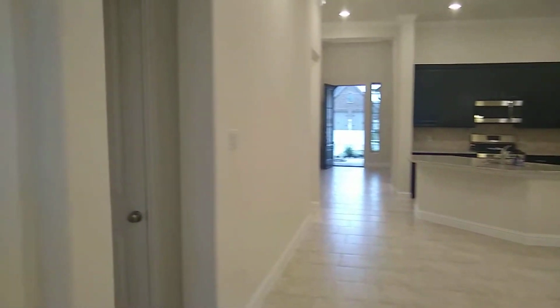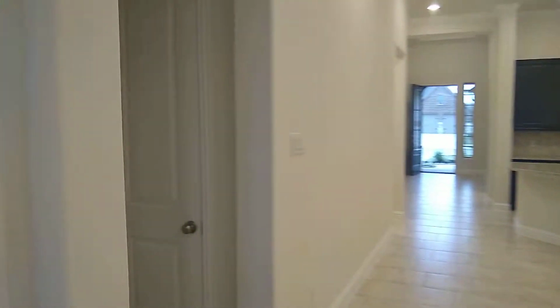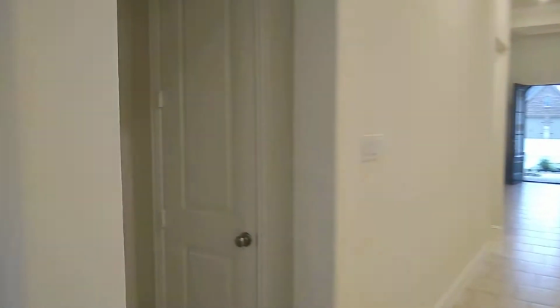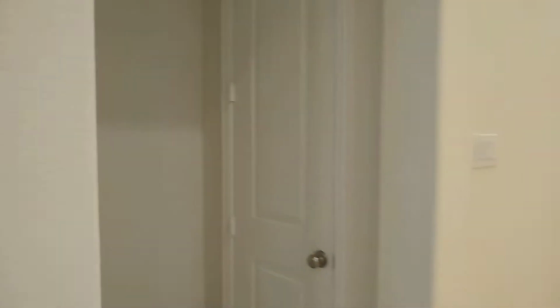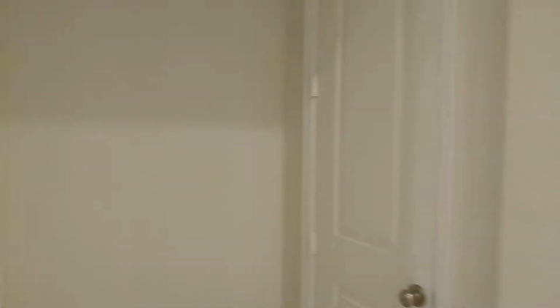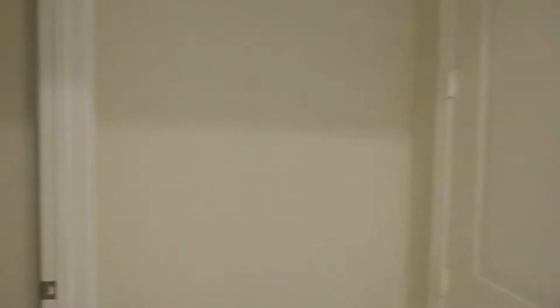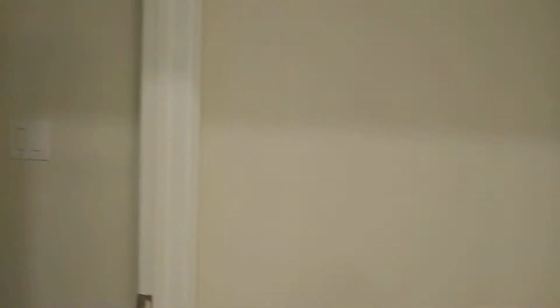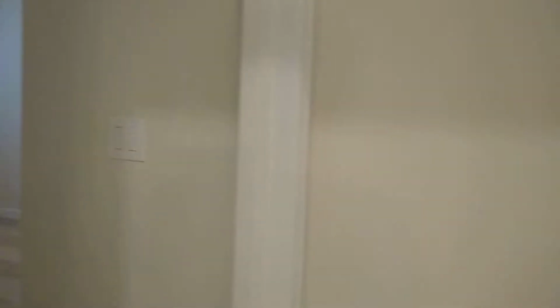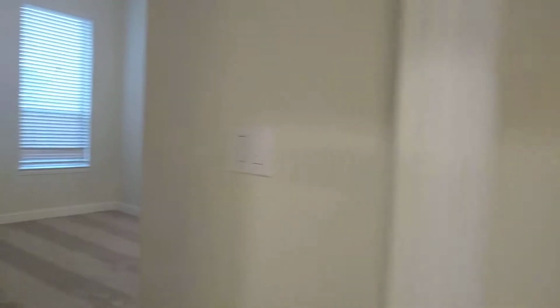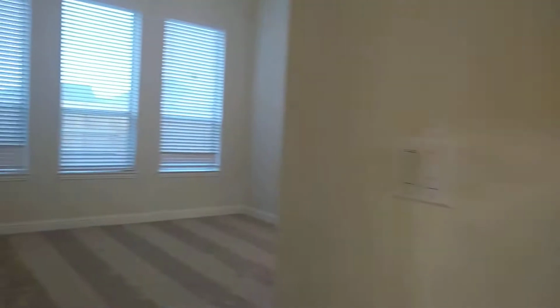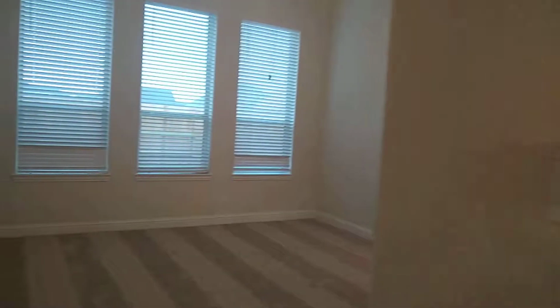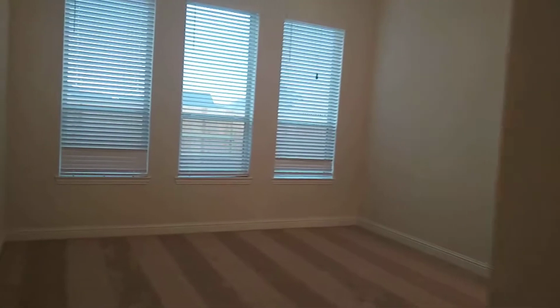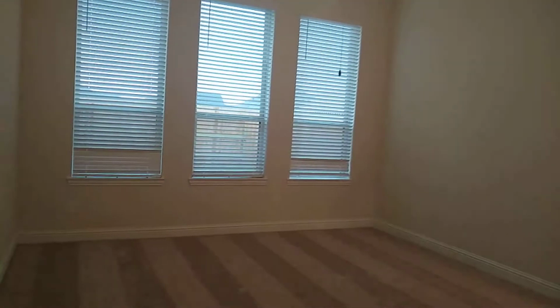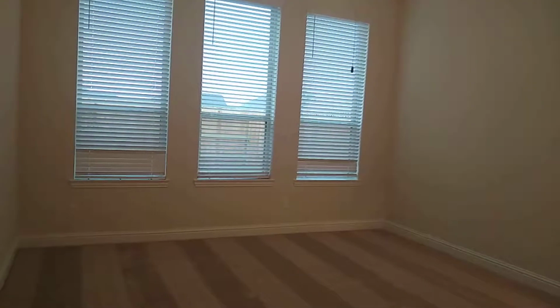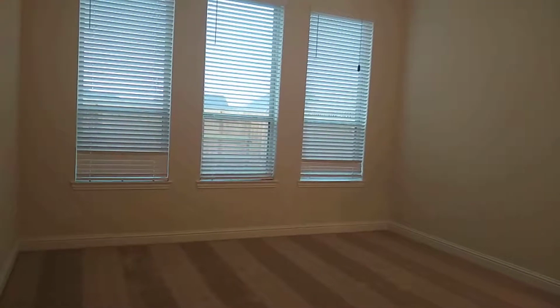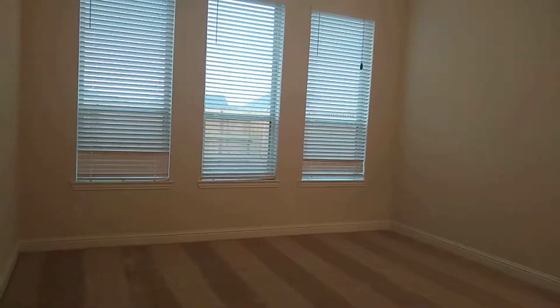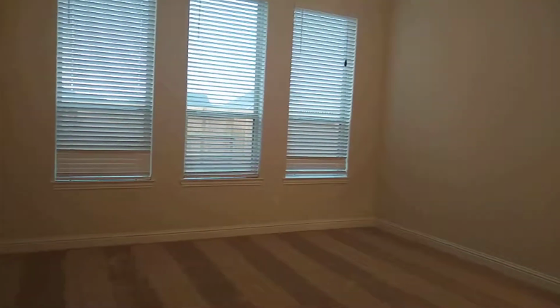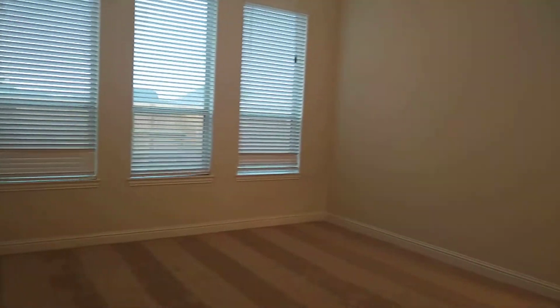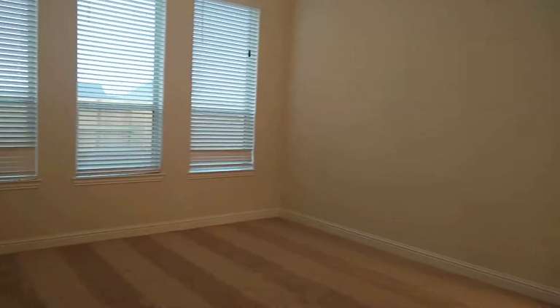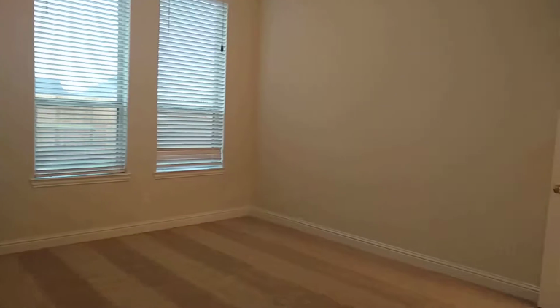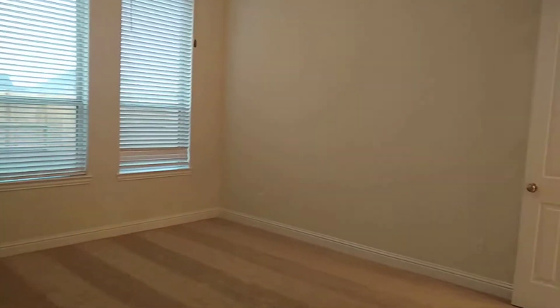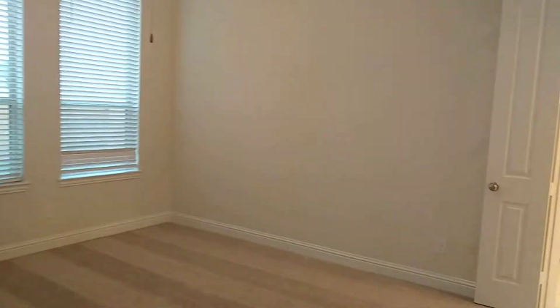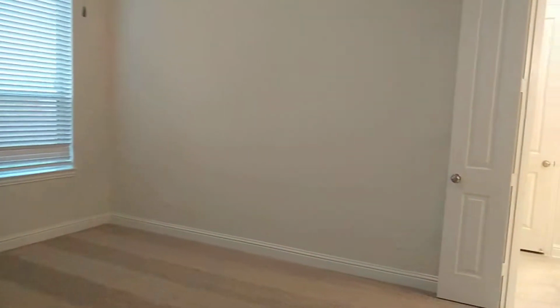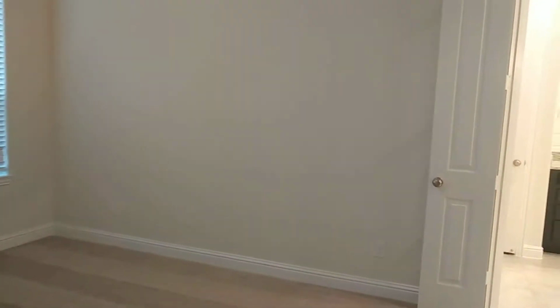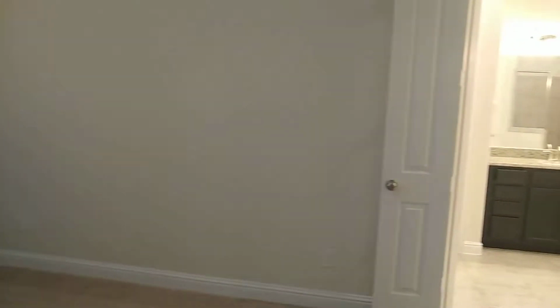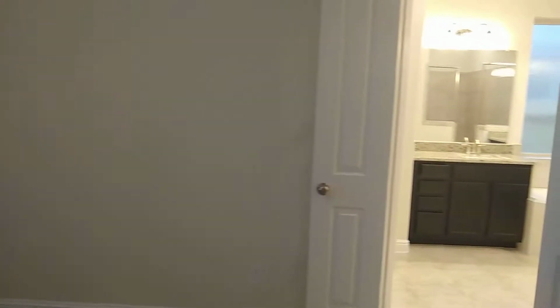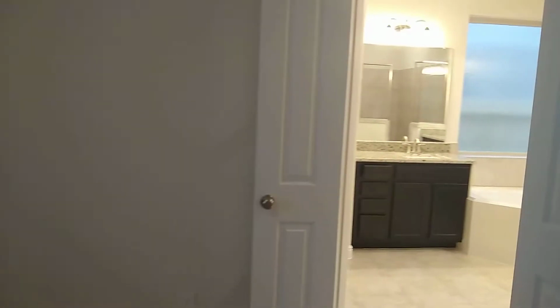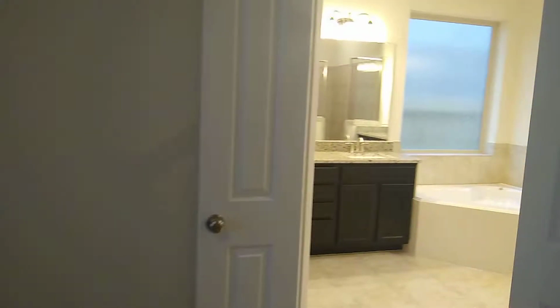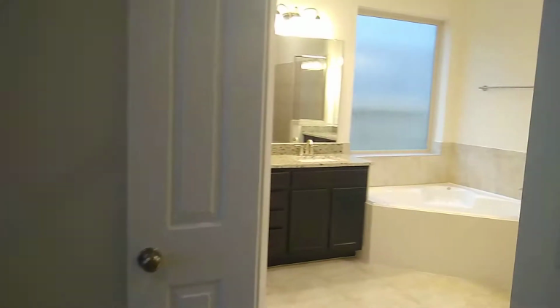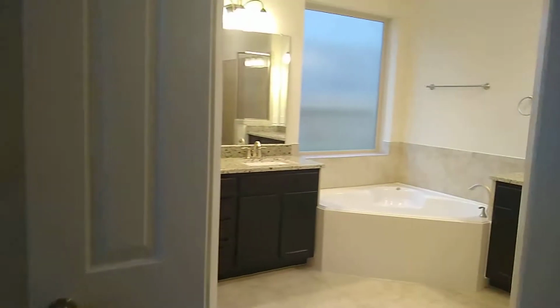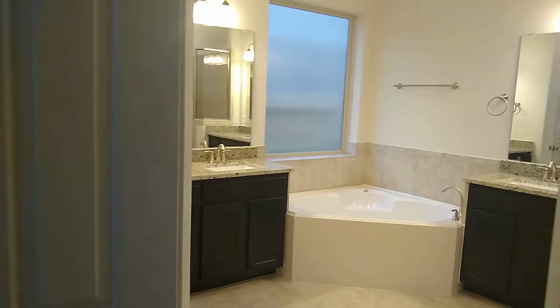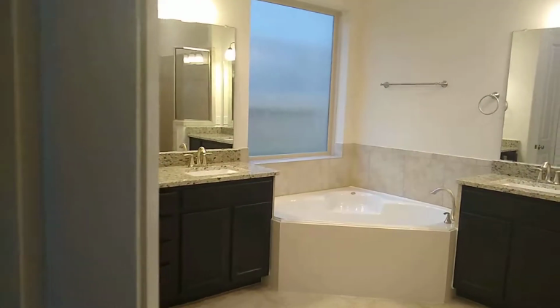Going into the master bedroom, you'll see some more tall windows and a ton of room in here, and then take a look at this master bathroom.